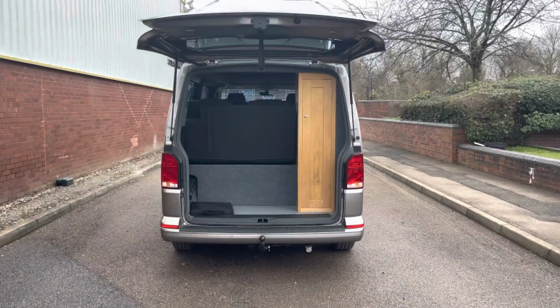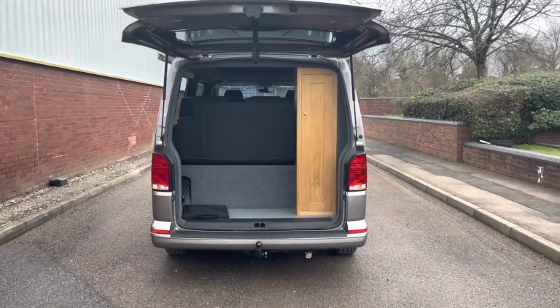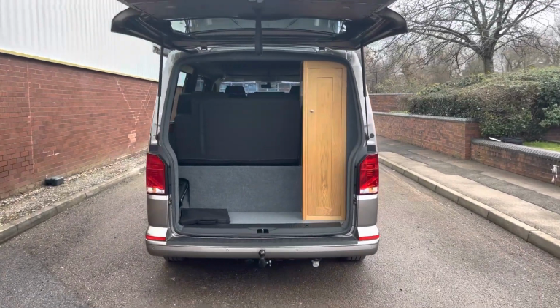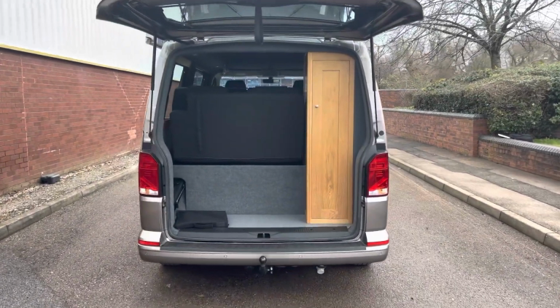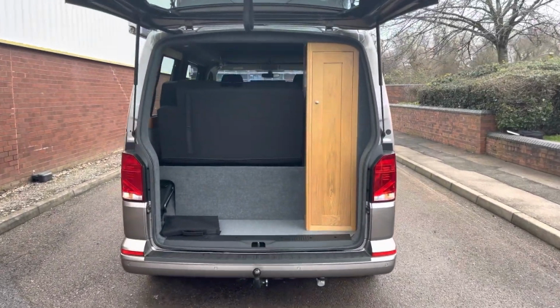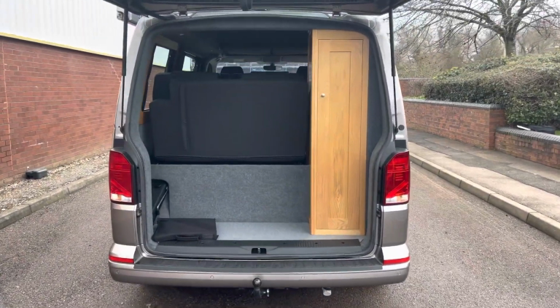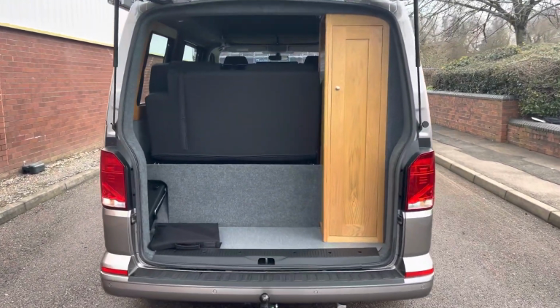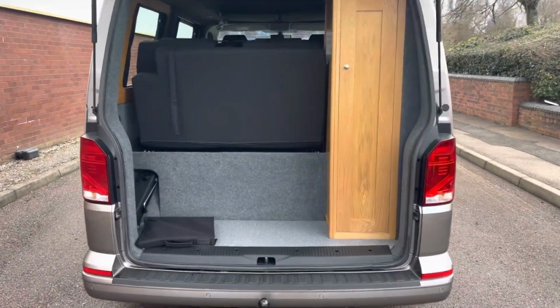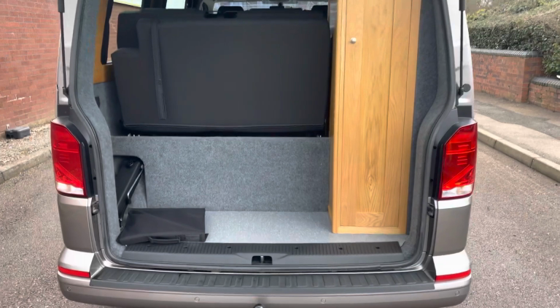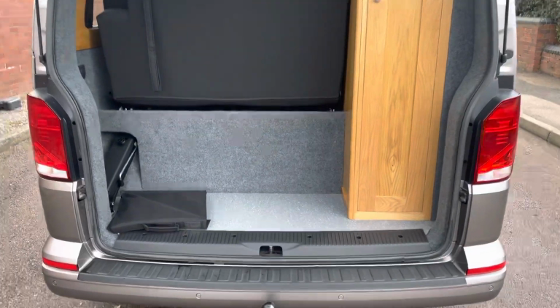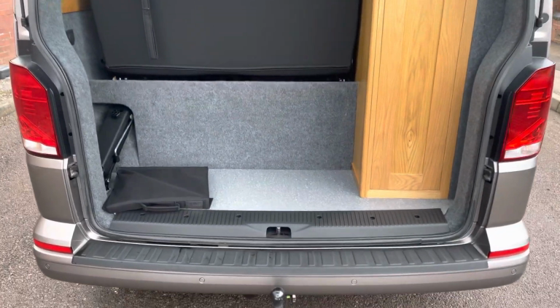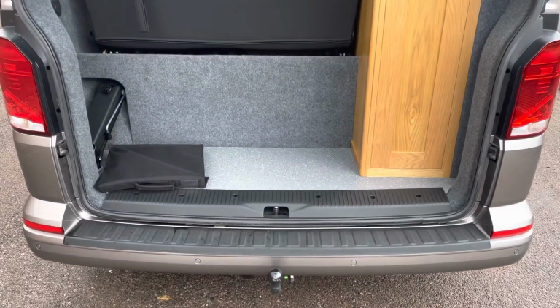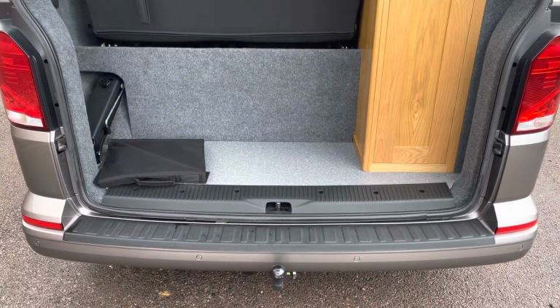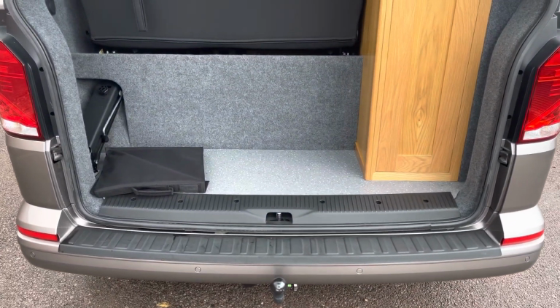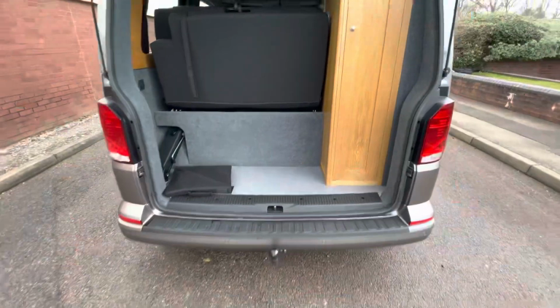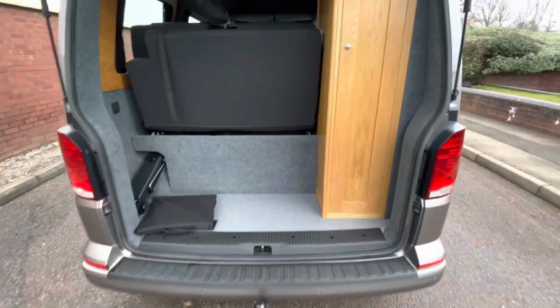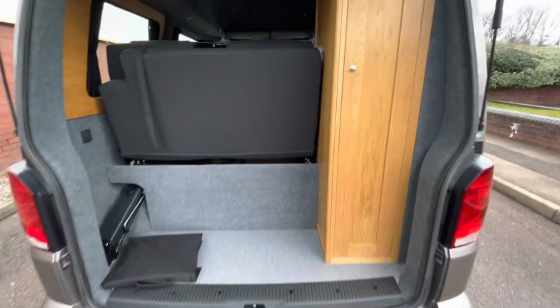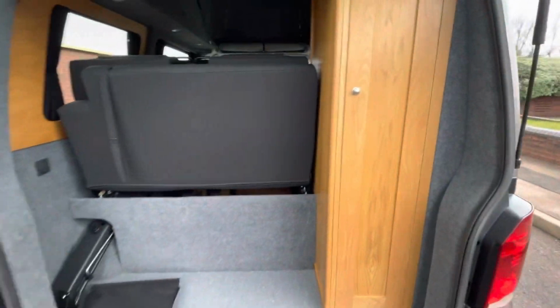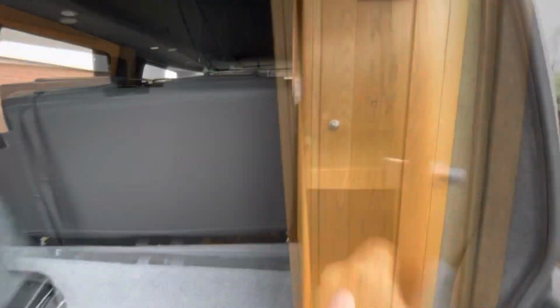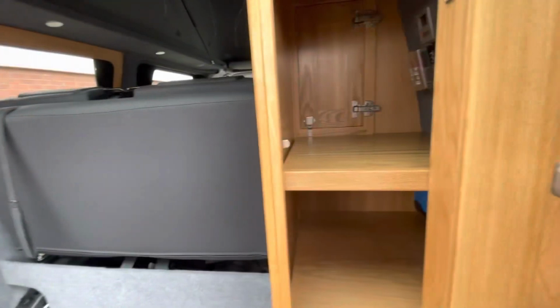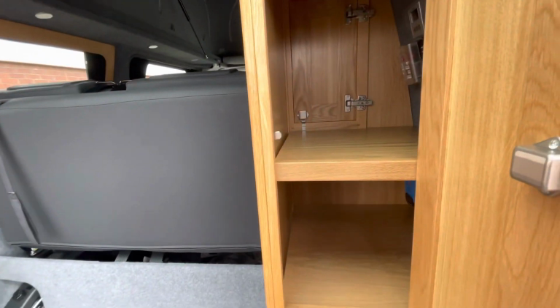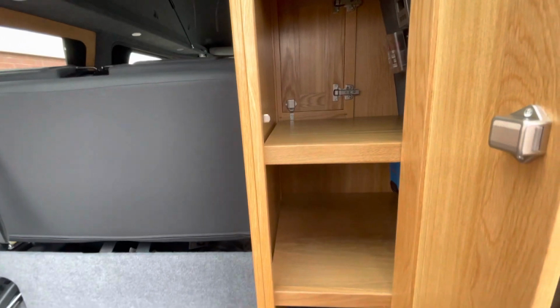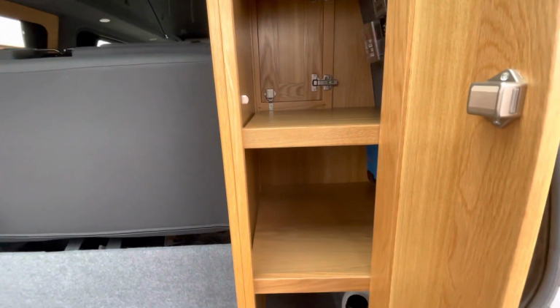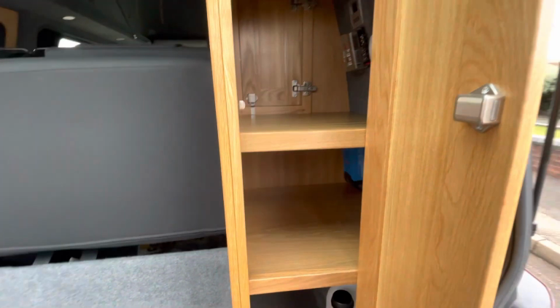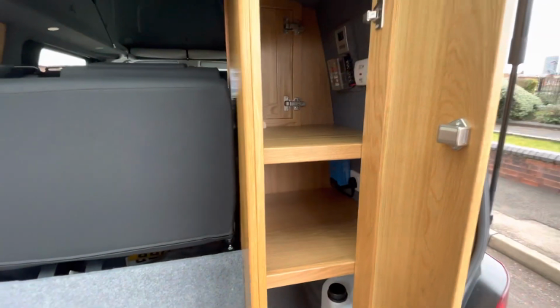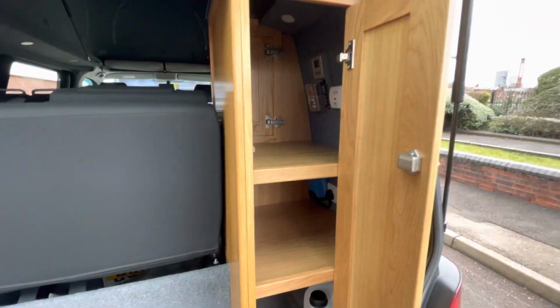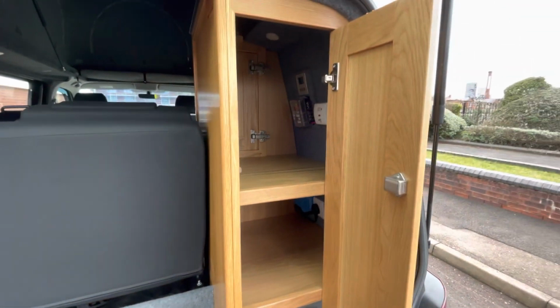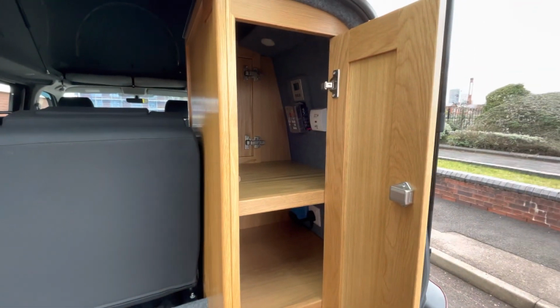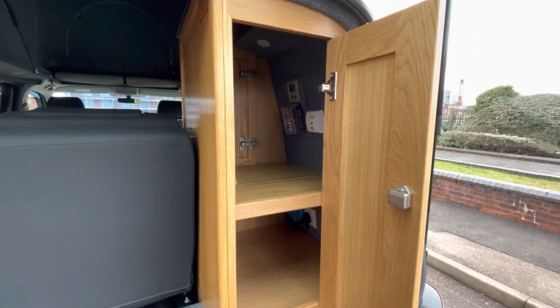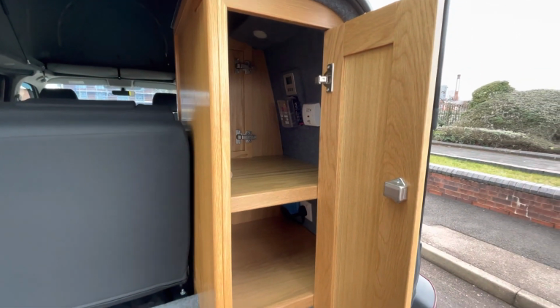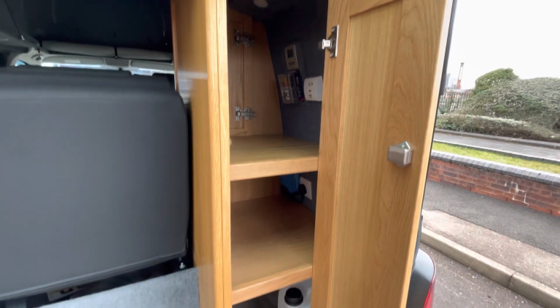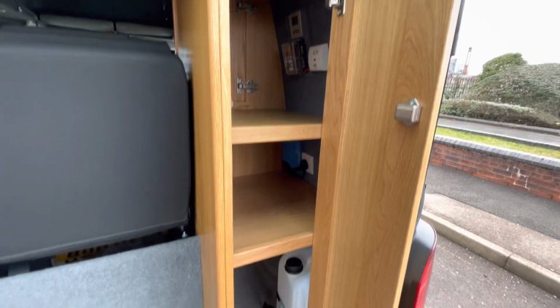To the rear of the vehicle, behind the tailgate, there is a spacious boot area complete for loading up luggage and other assortments. To the right, there is also a cupboard, behind which is a few shelves as well as some of the lighting switches and controls.